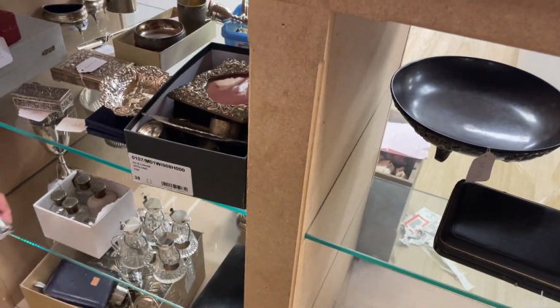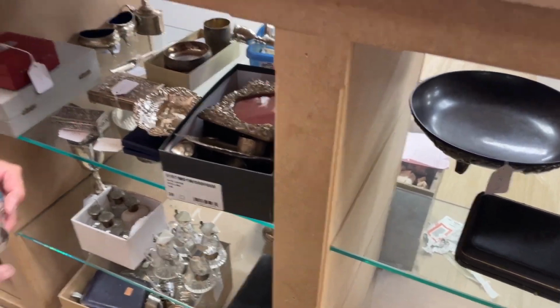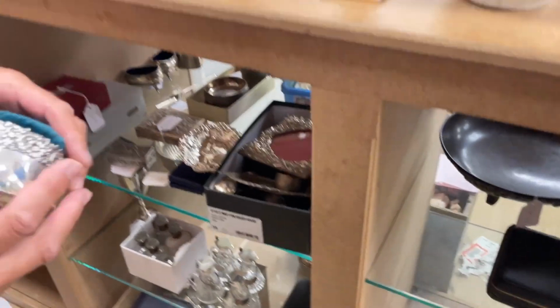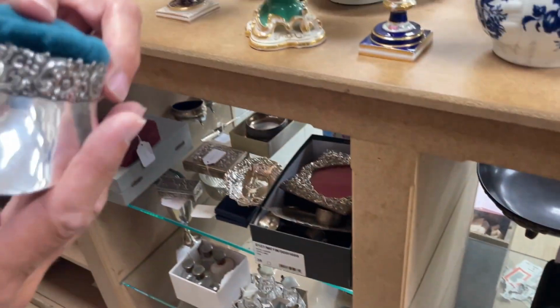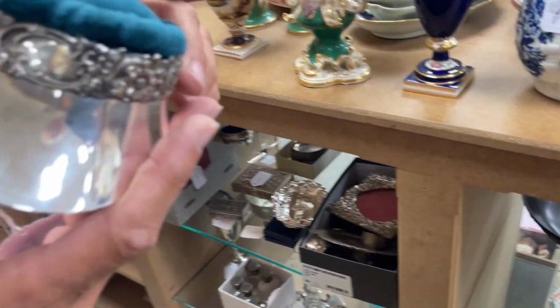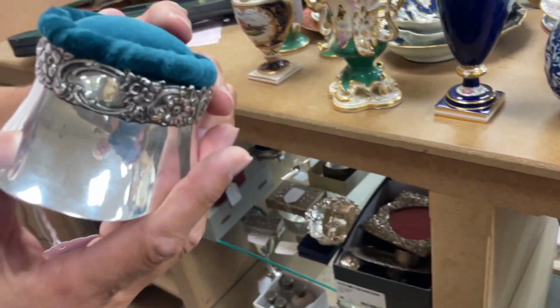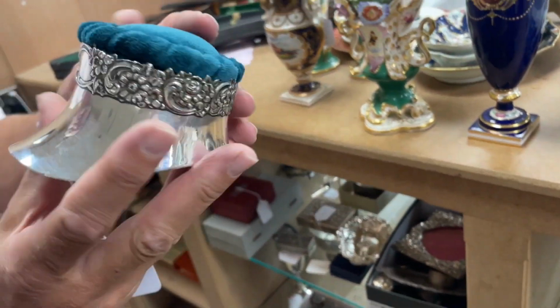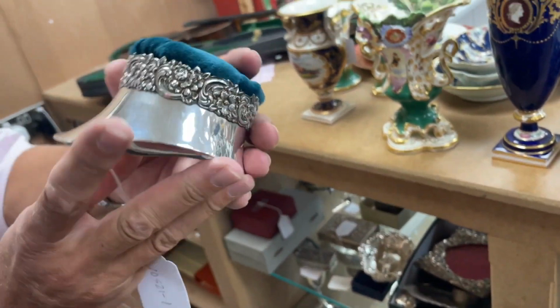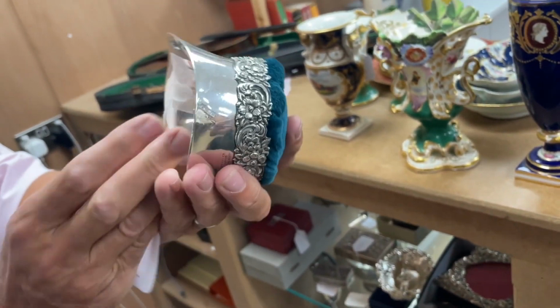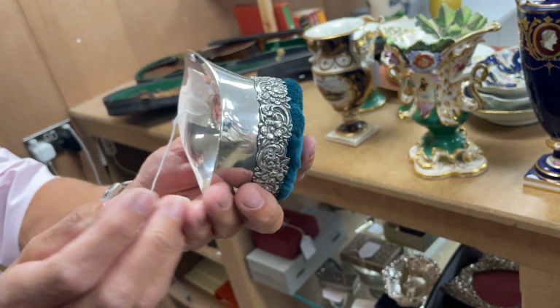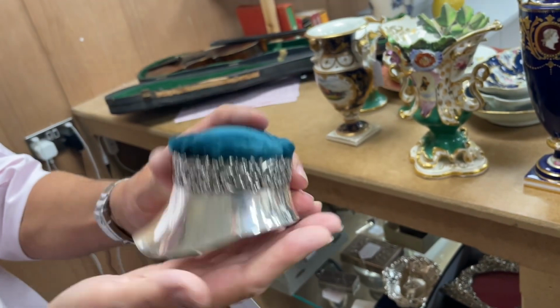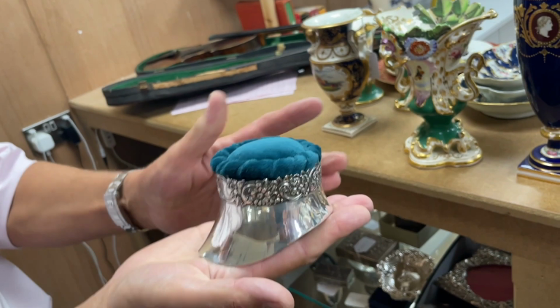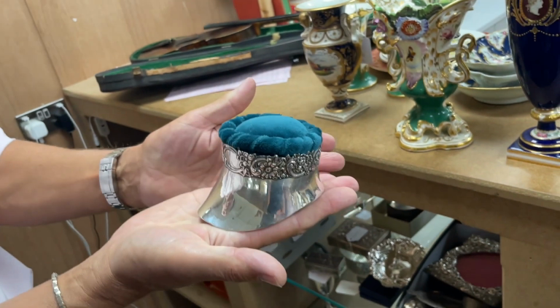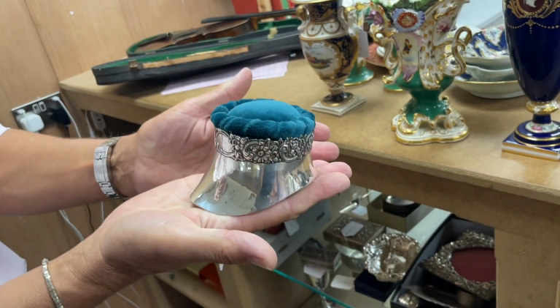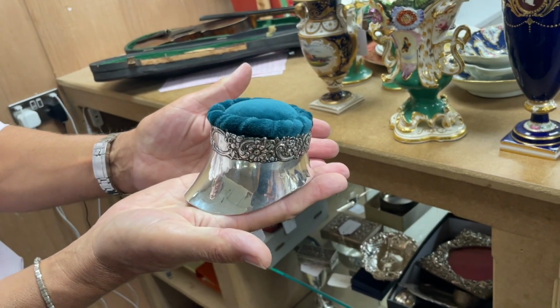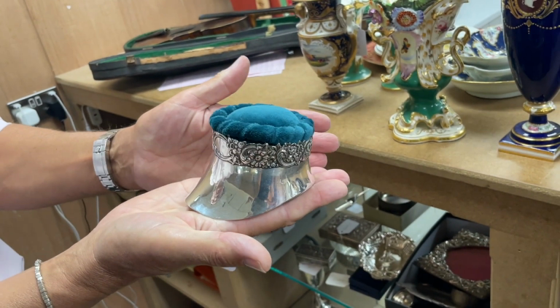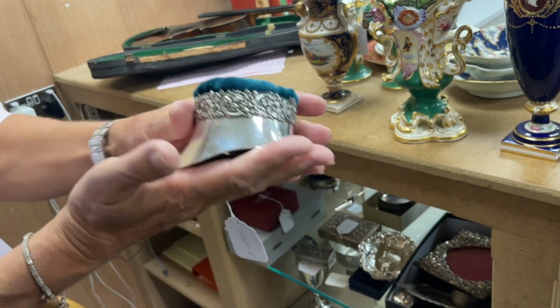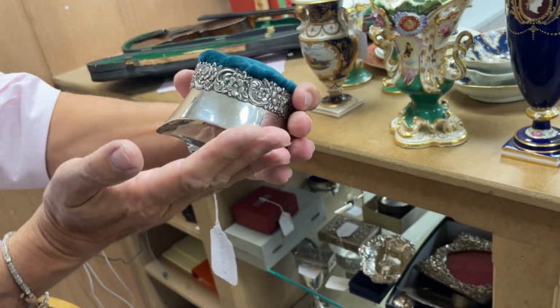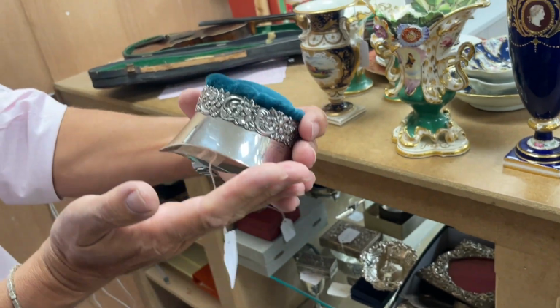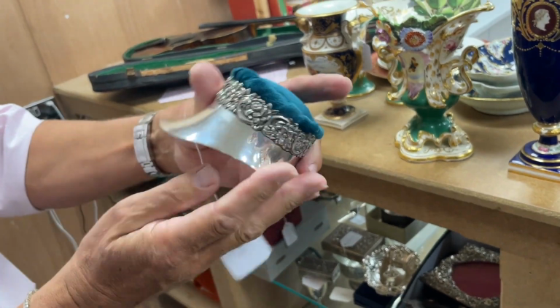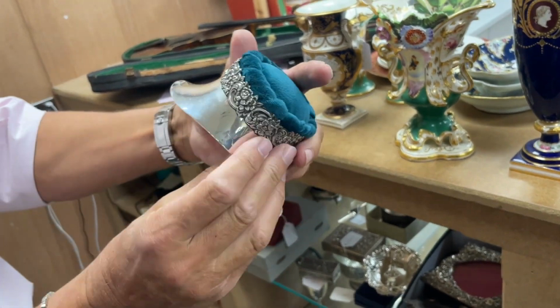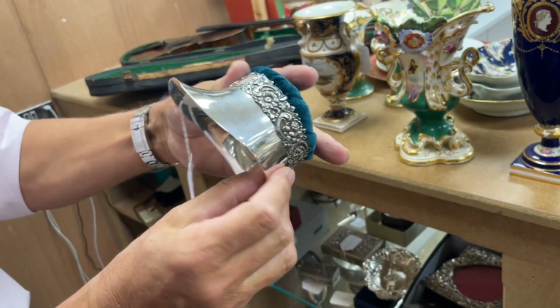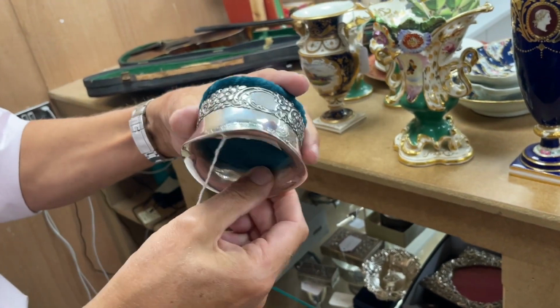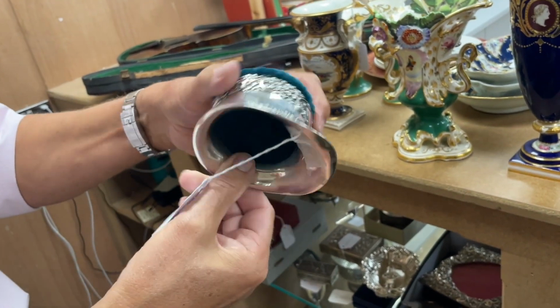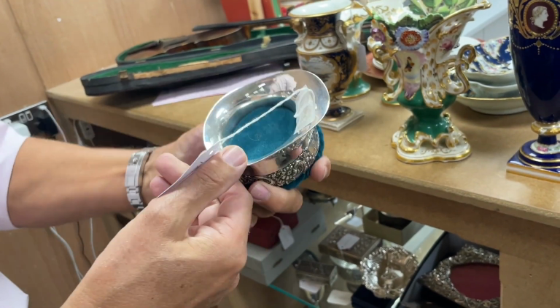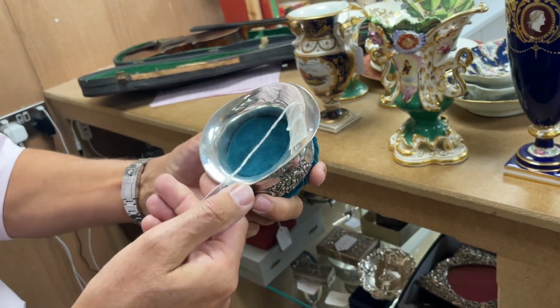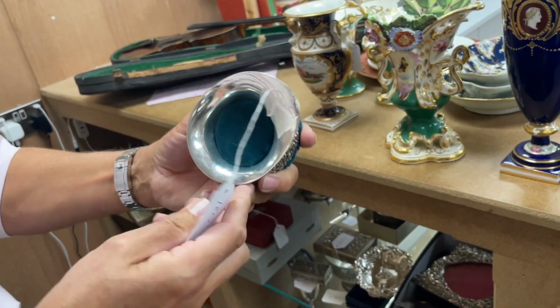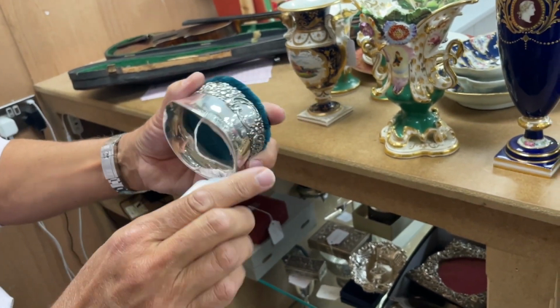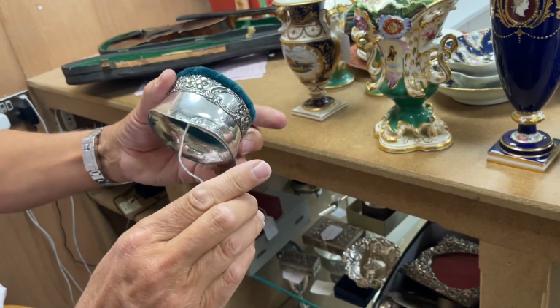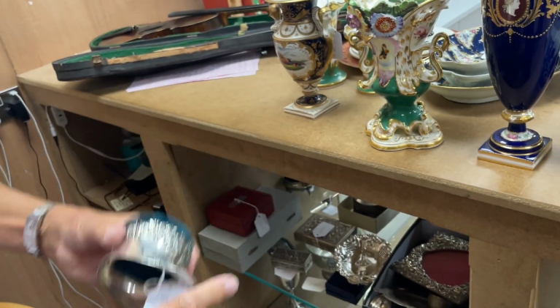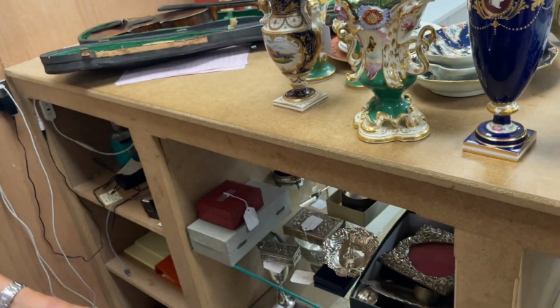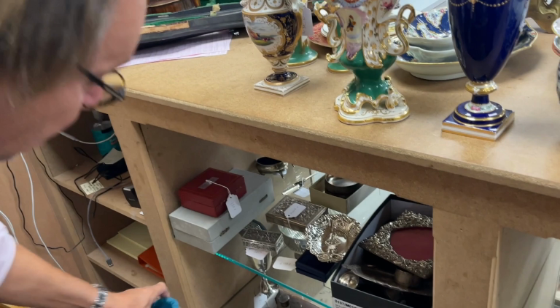A novelty pincushion there — sort of not quite a horseshoe, but a hat, I think. Hat. Yeah. There we go — that is lot 1812.